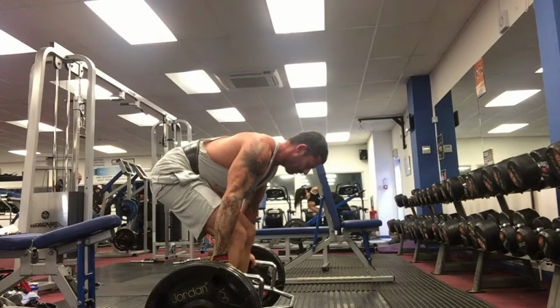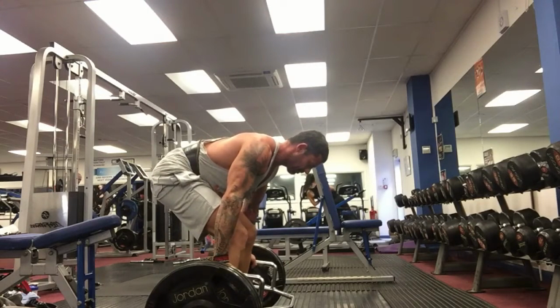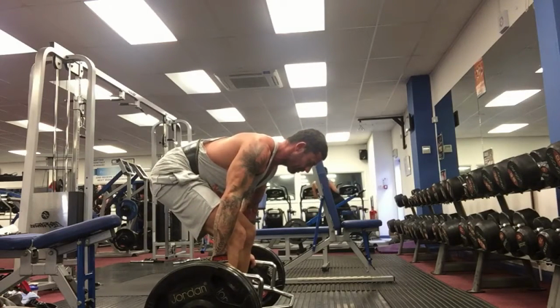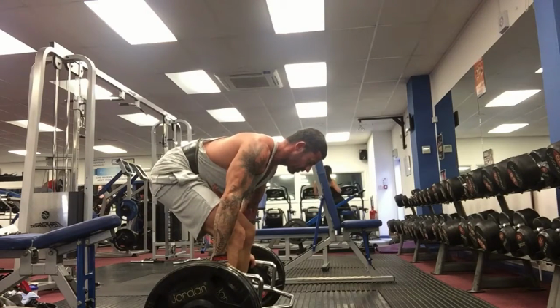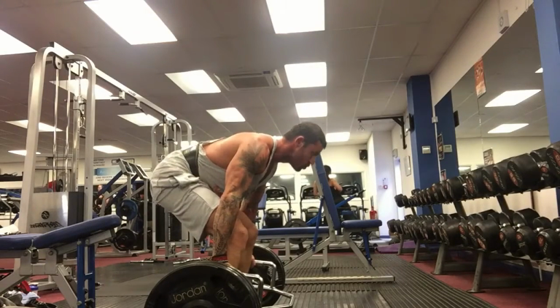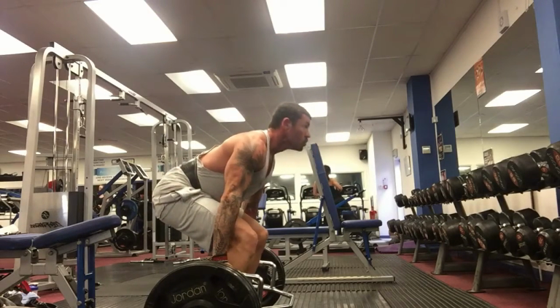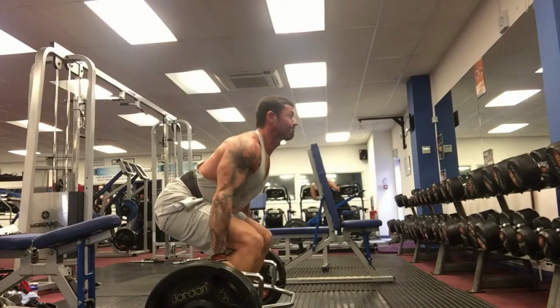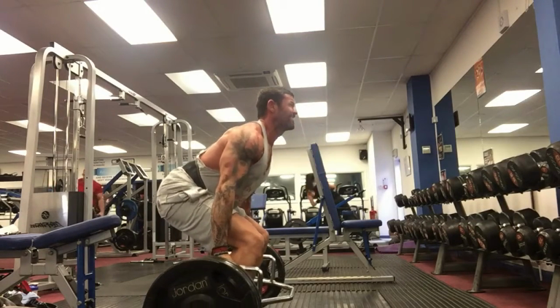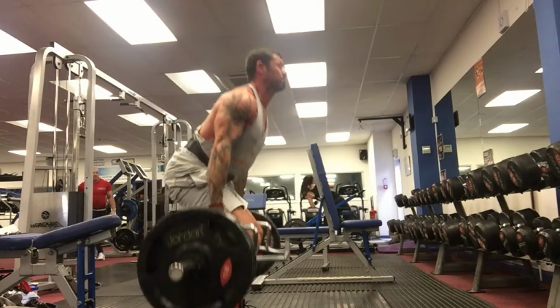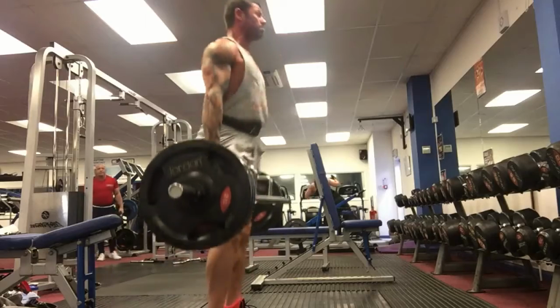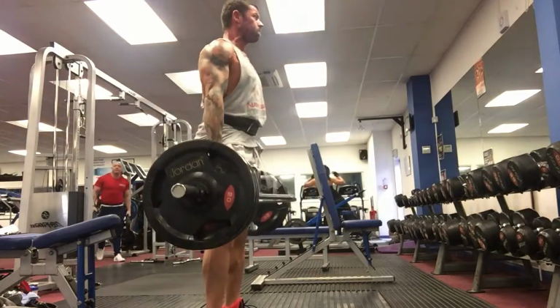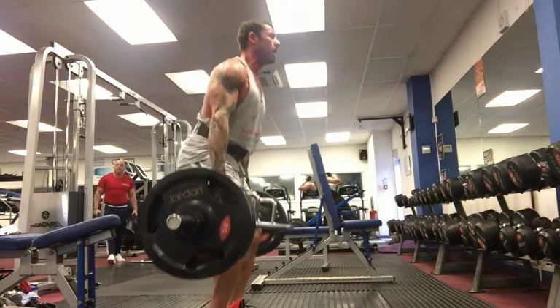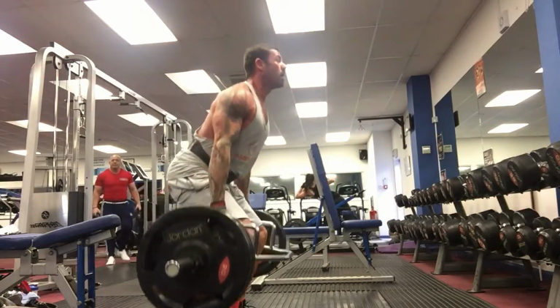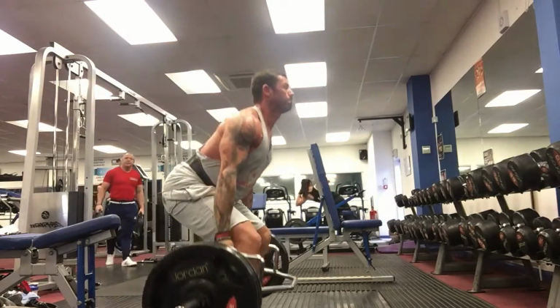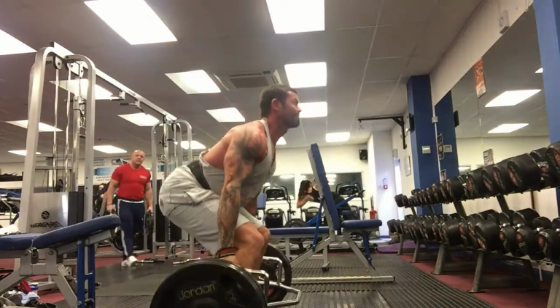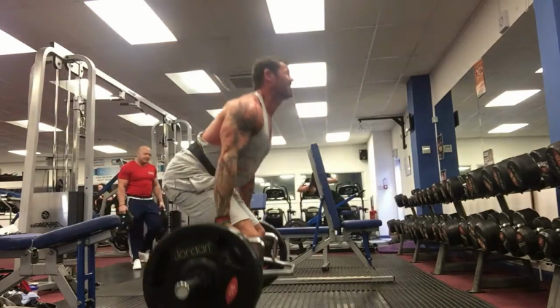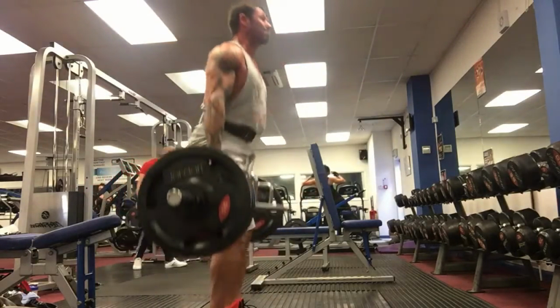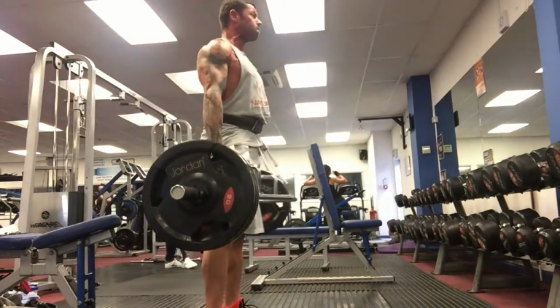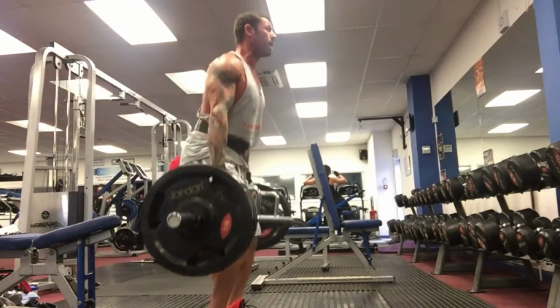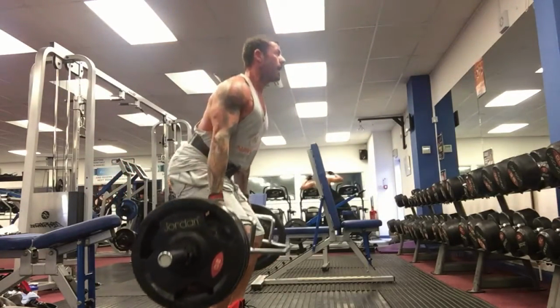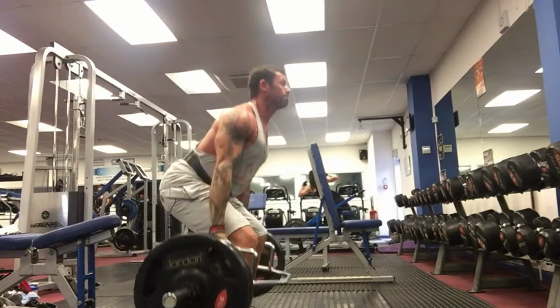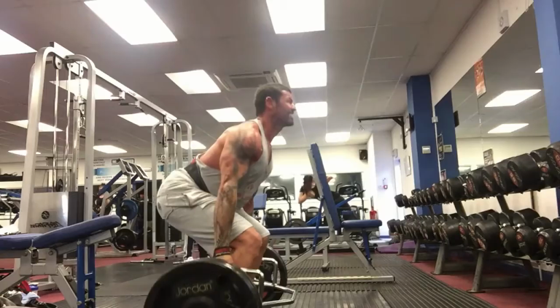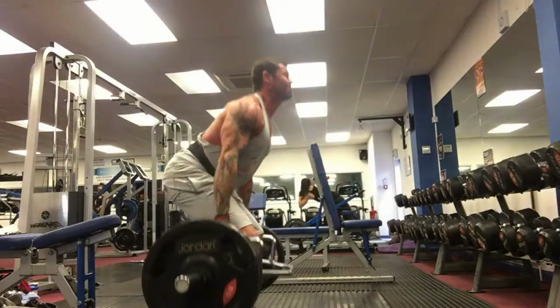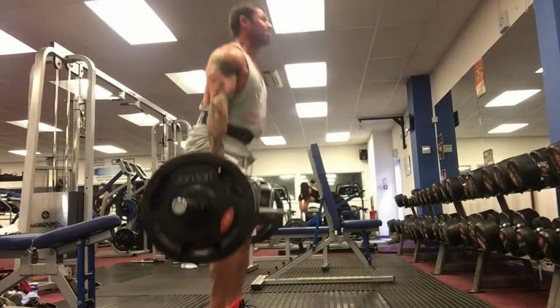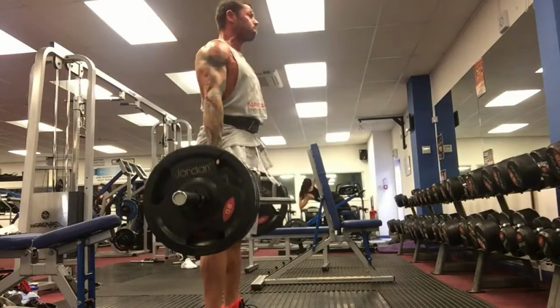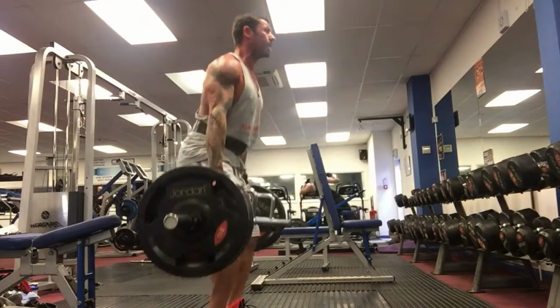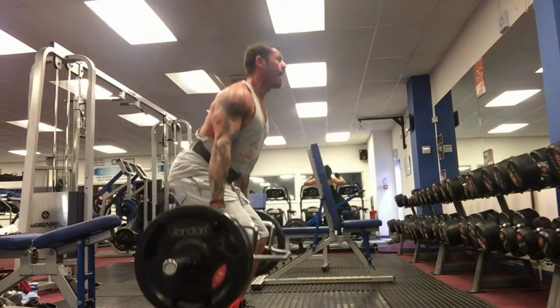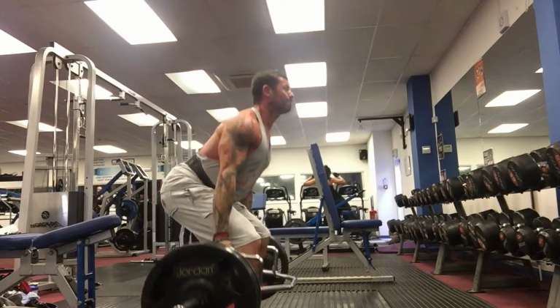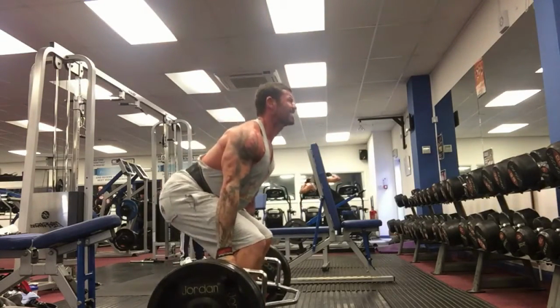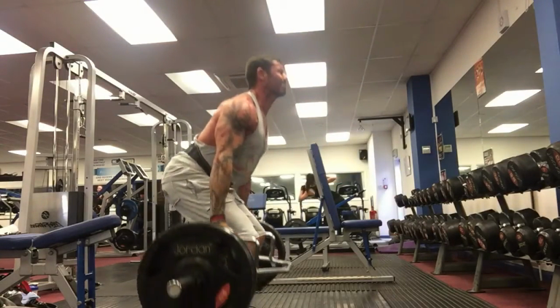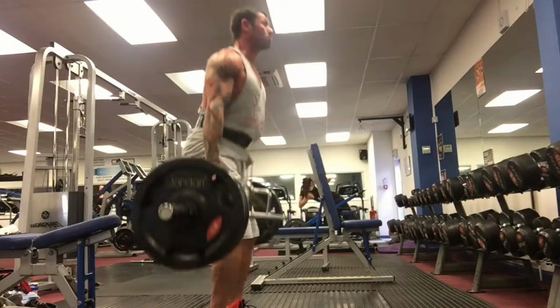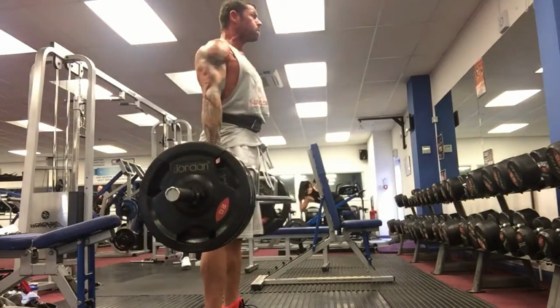Firstly, notice I go through the same little setup routine before each lift. If you create your own setup routine, it will really help you focus your mind and your body for what is probably going to be the heaviest type of lift that you do. No point just grabbing the bar and pulling and hoping for the best.